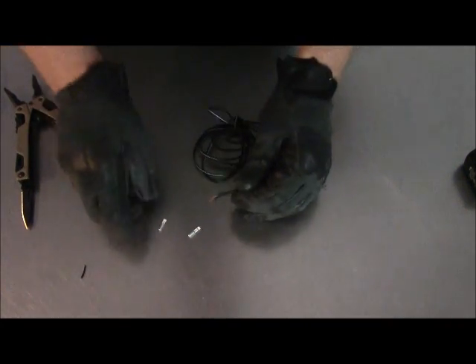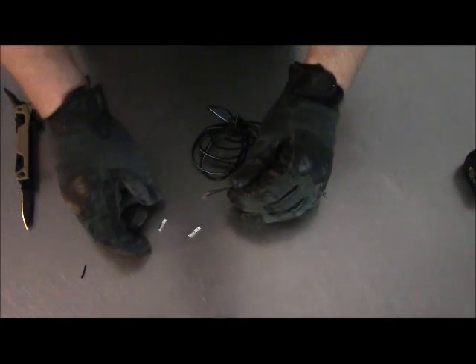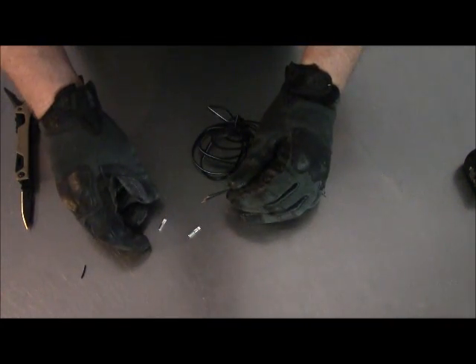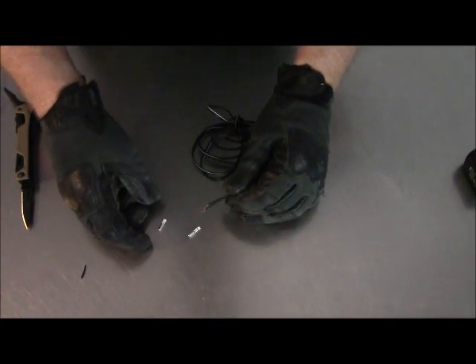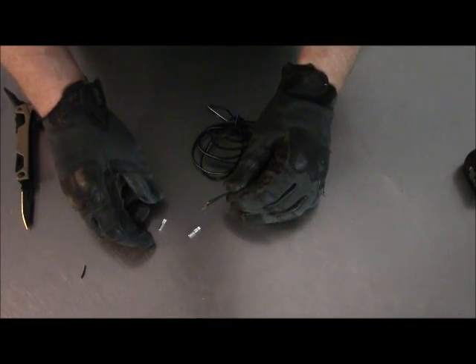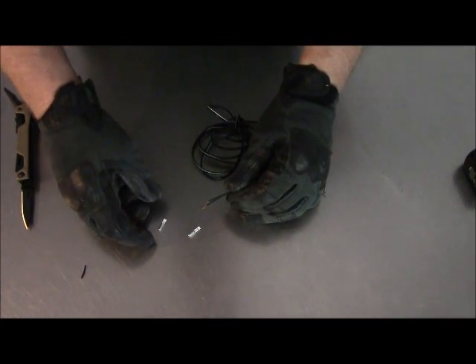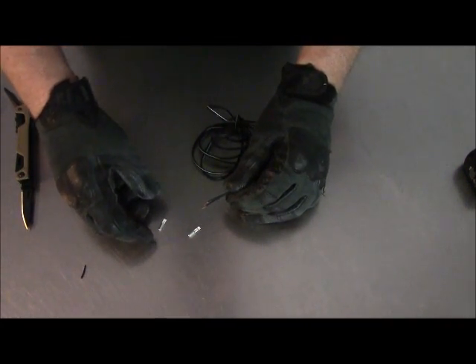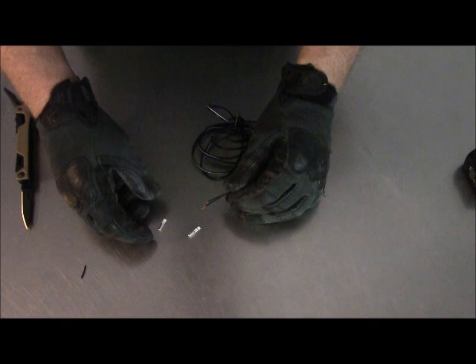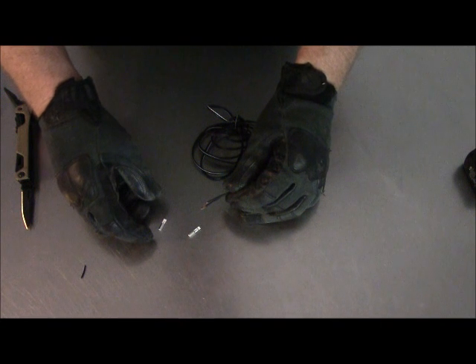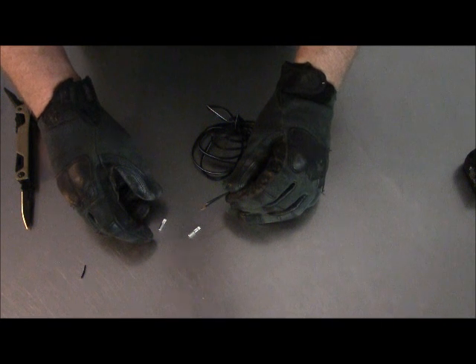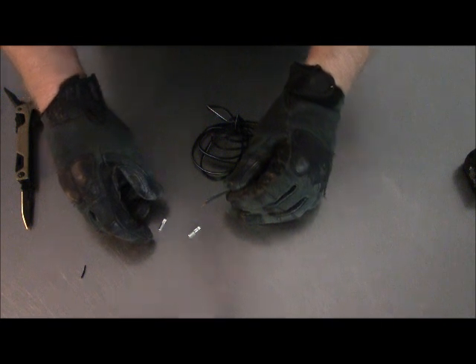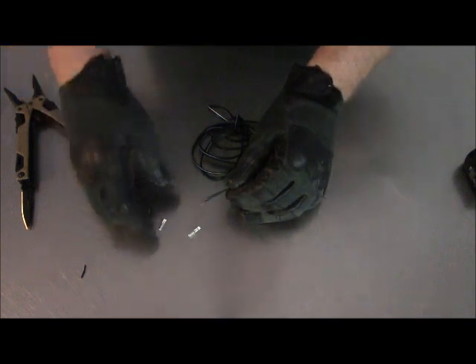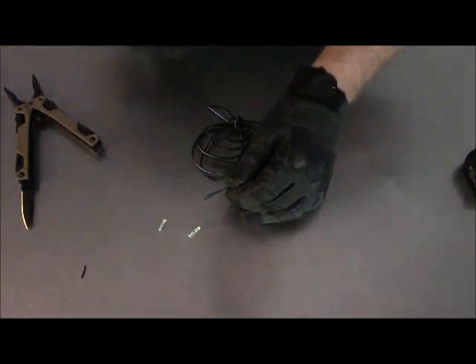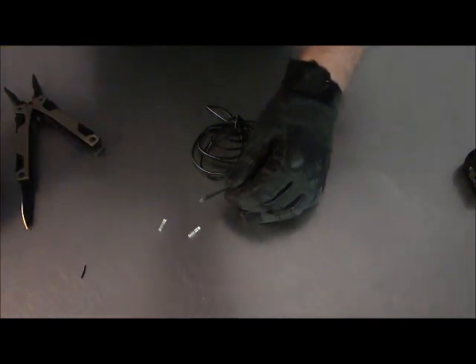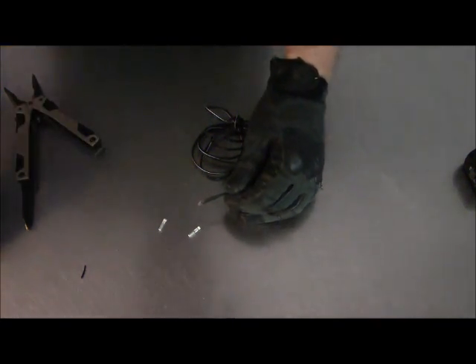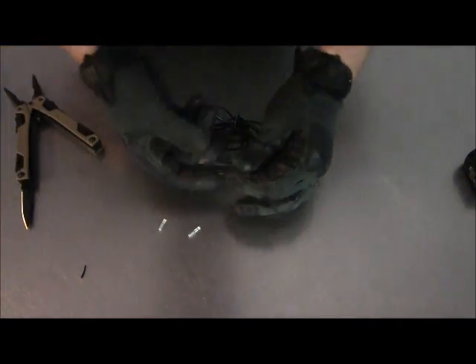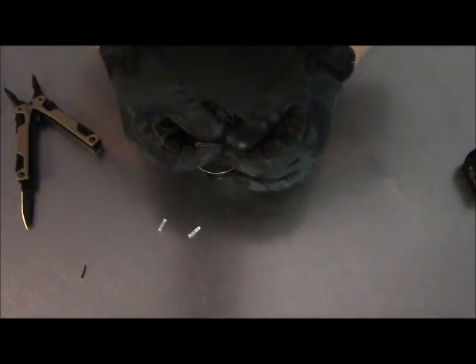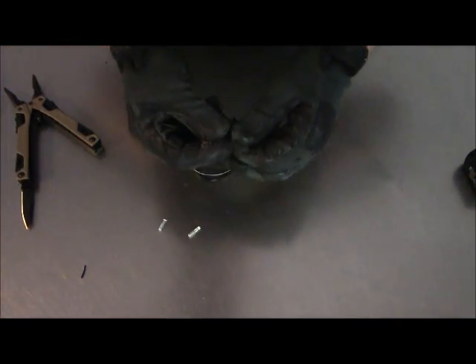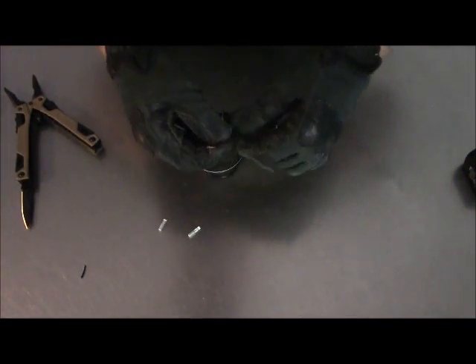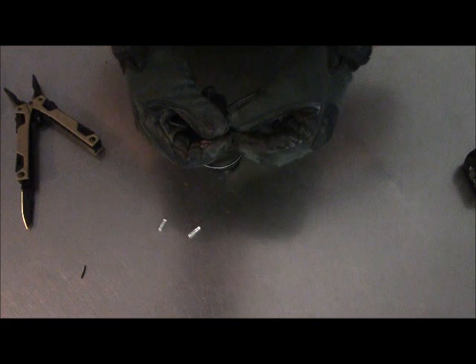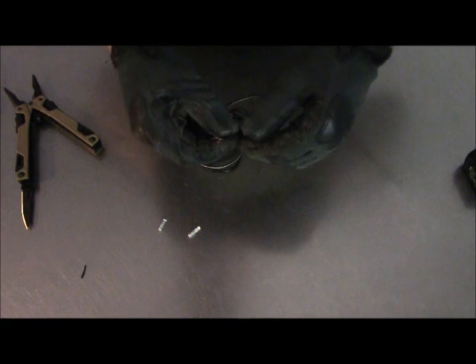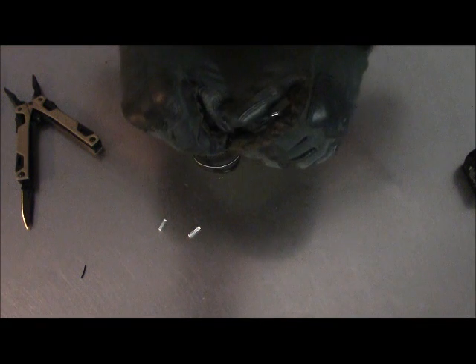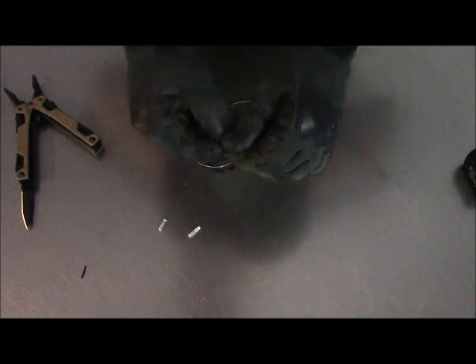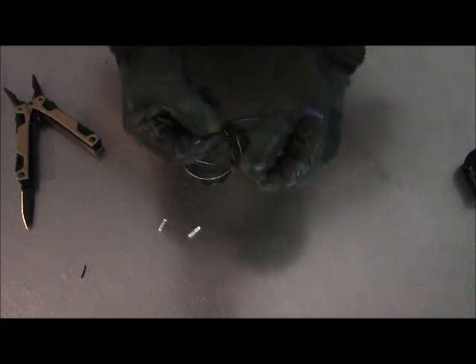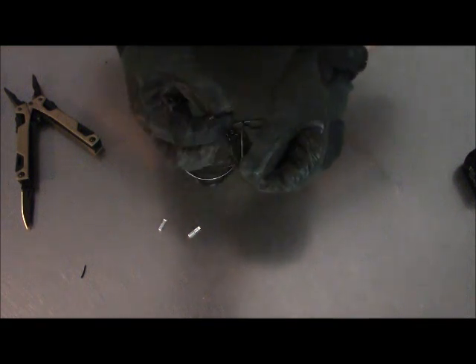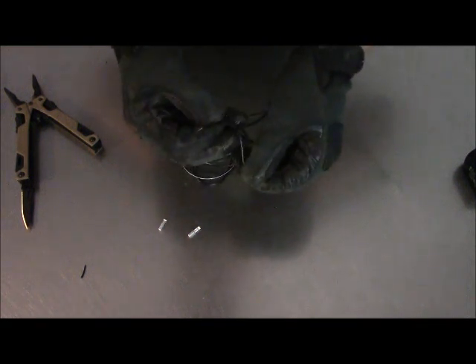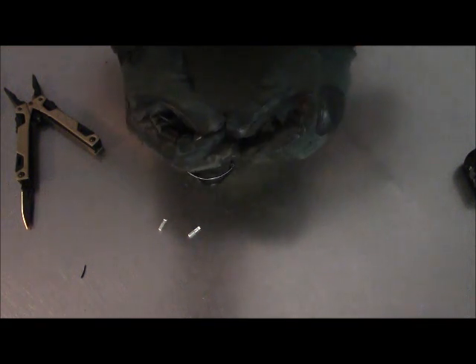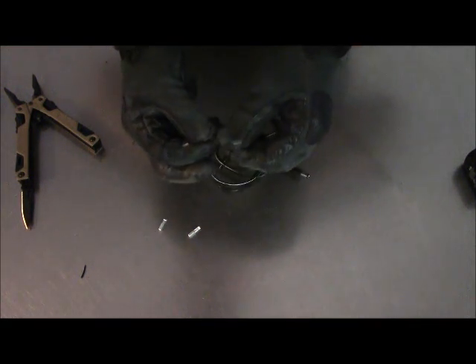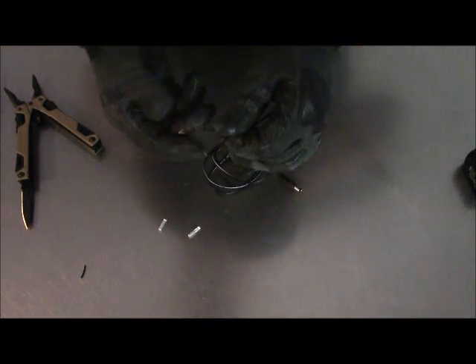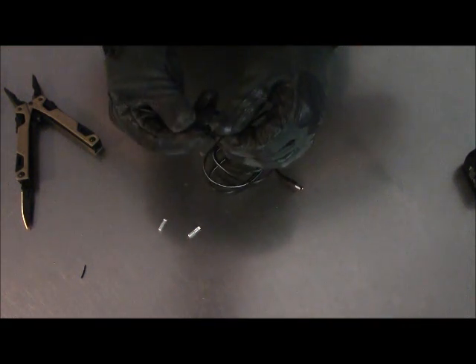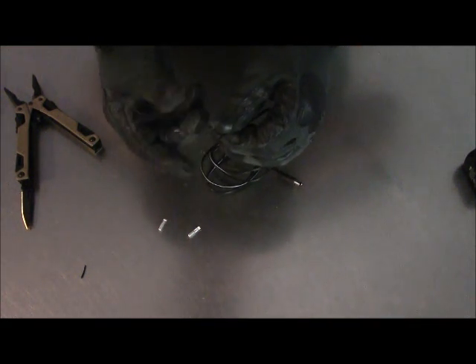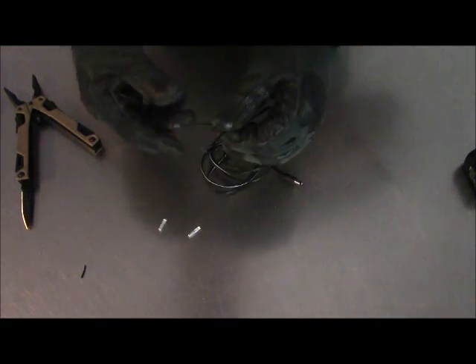Then you're going to insert this and crimp it. You'll notice that with all-black wire, you want to be careful which one's going to be red and which one's going to be black.